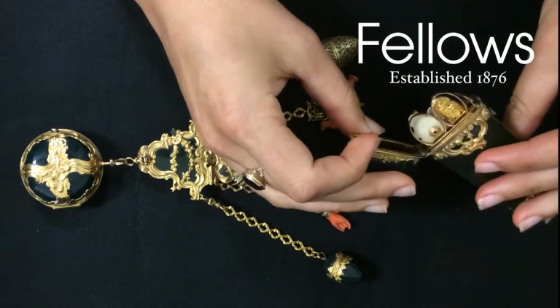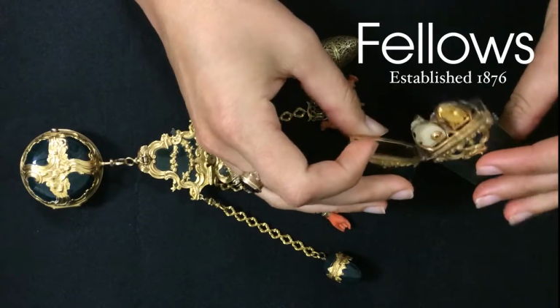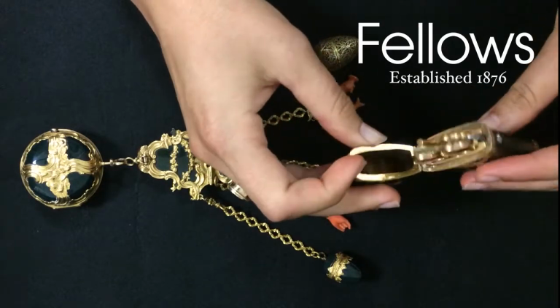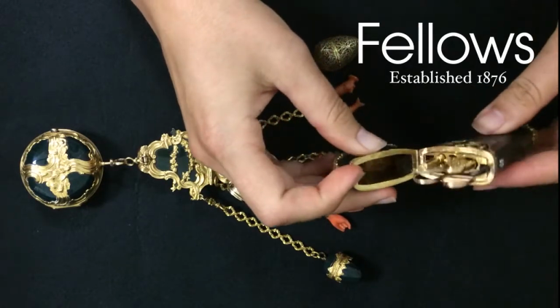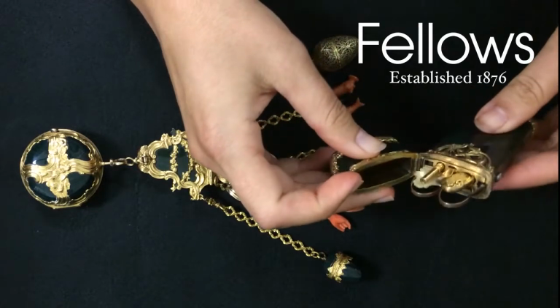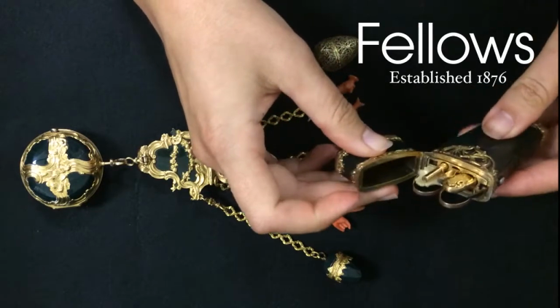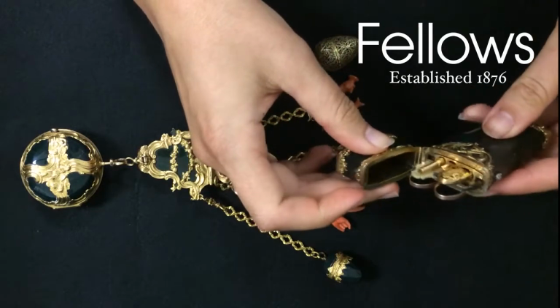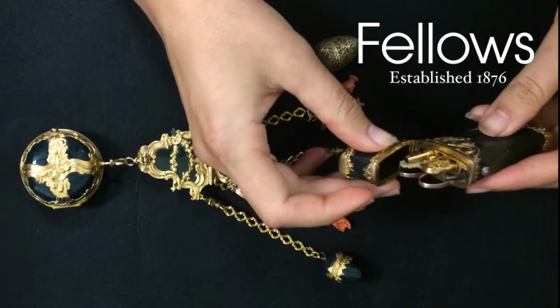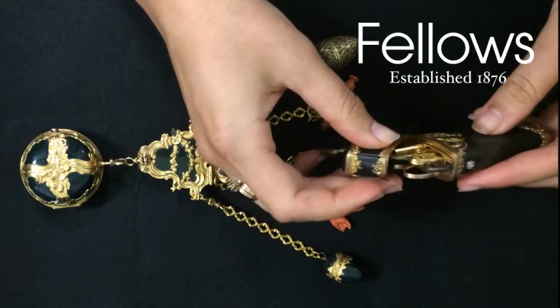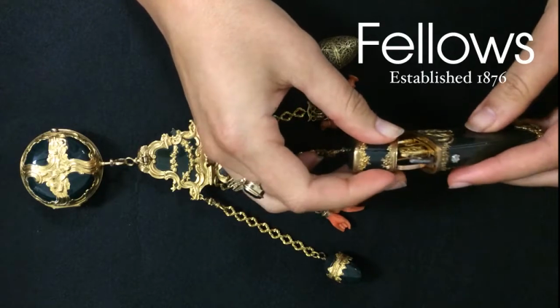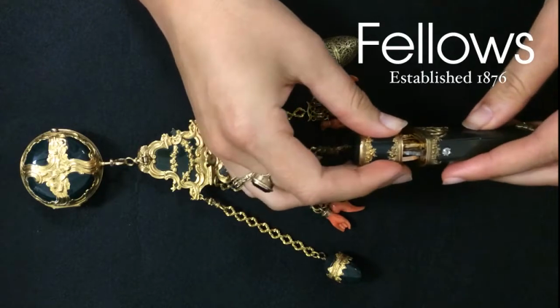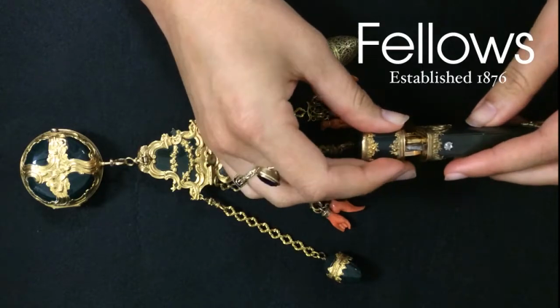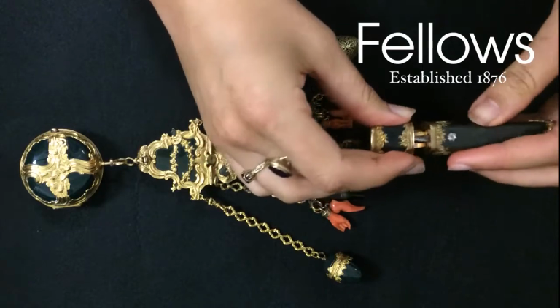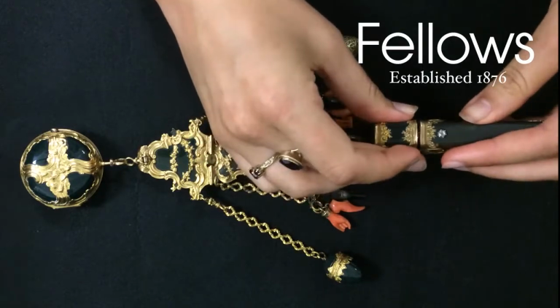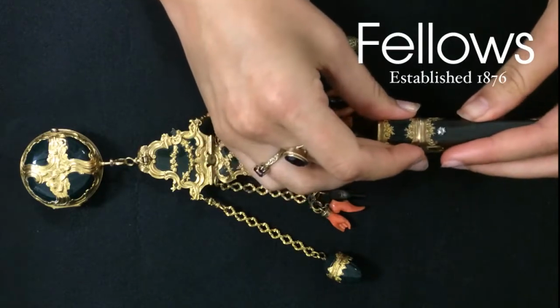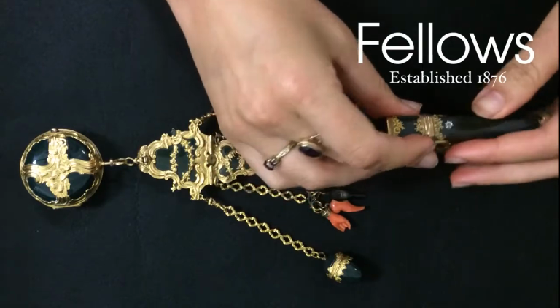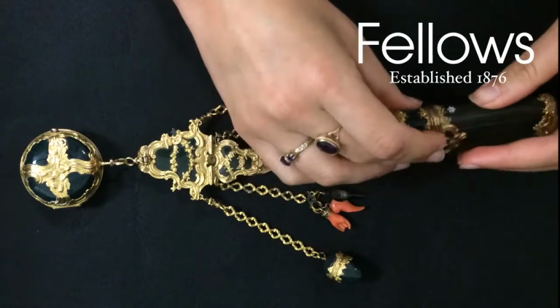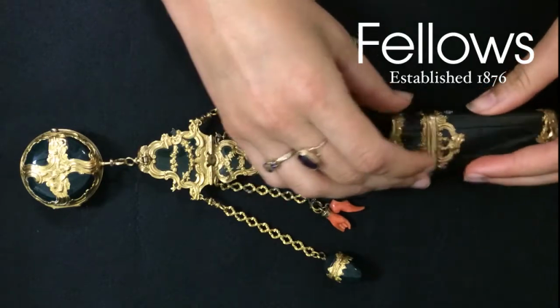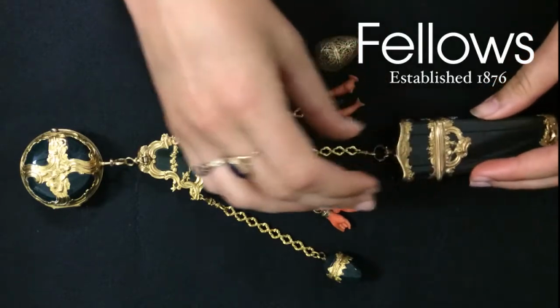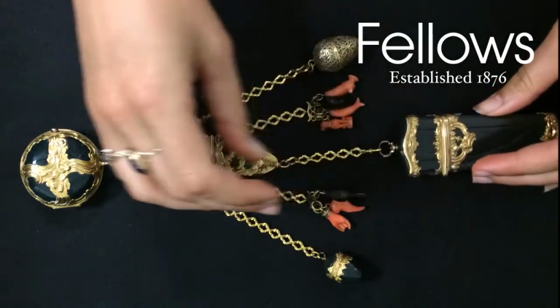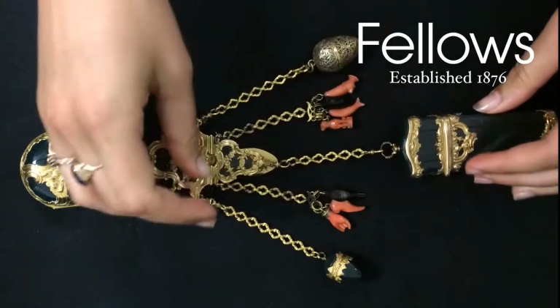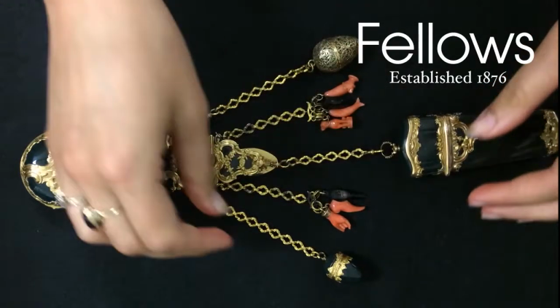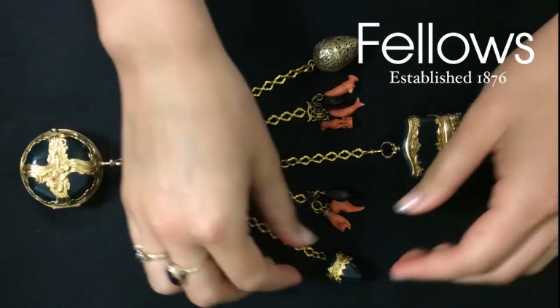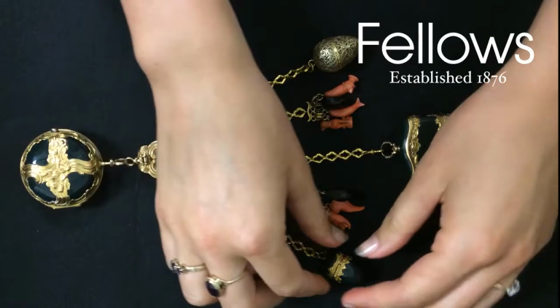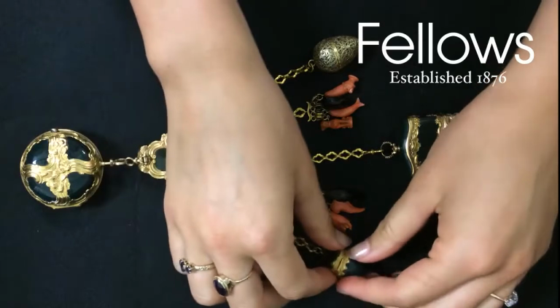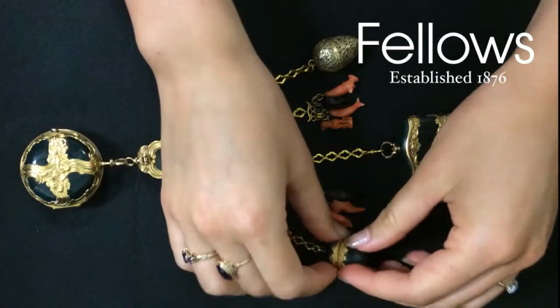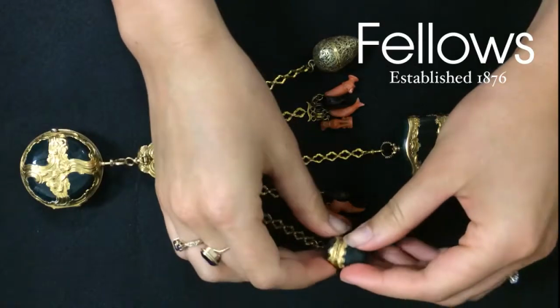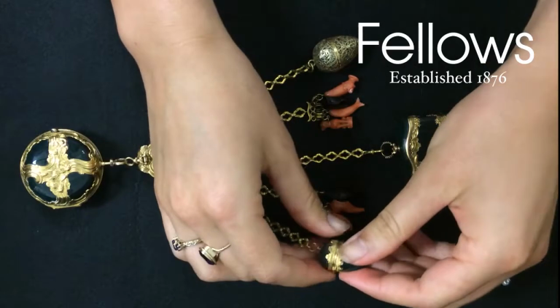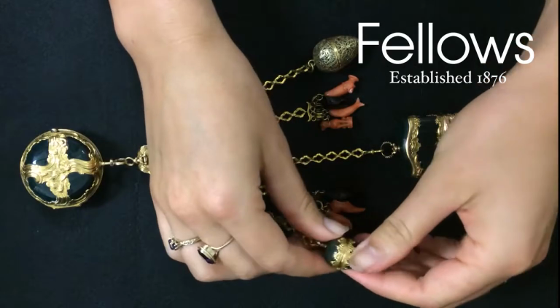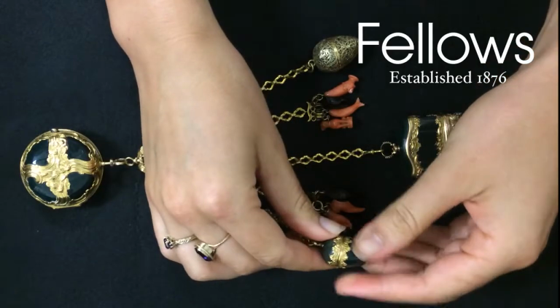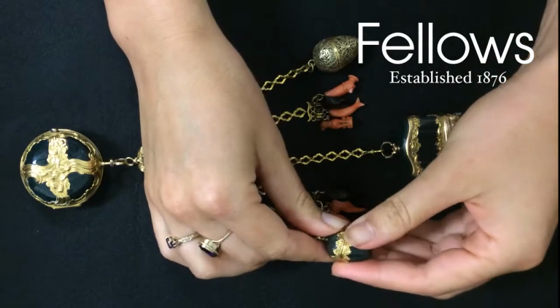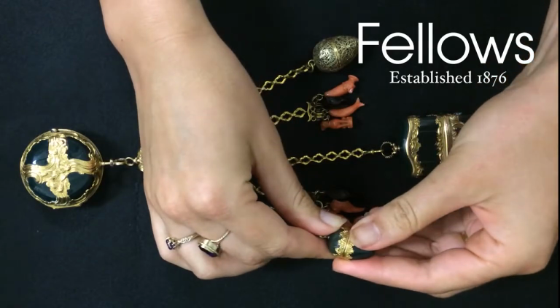The atouille has a diamond button and contains most of its original writing implements. The lot also features a period silver thimble in gold filigree case and various coral charms.